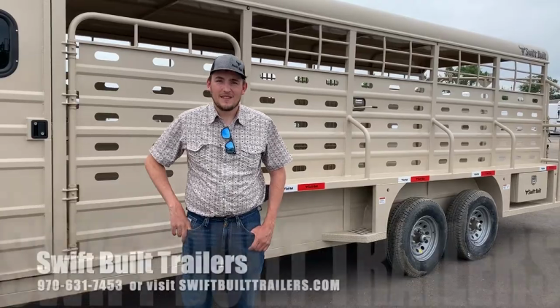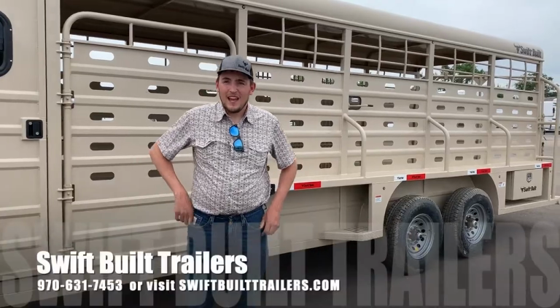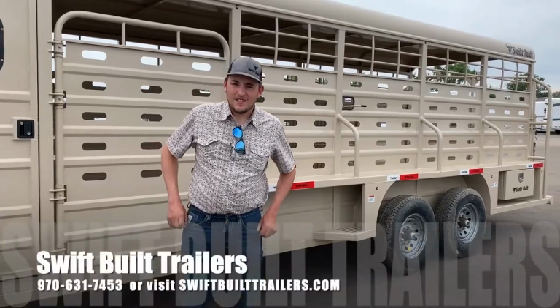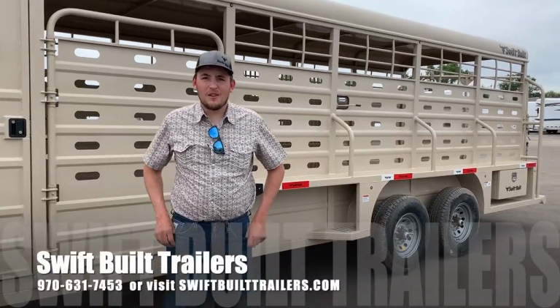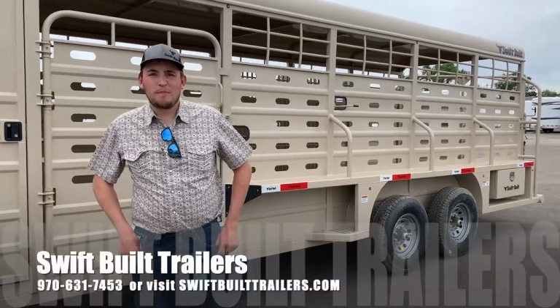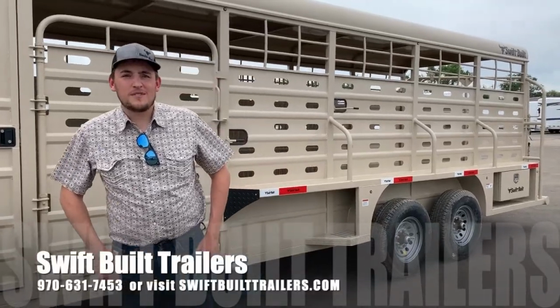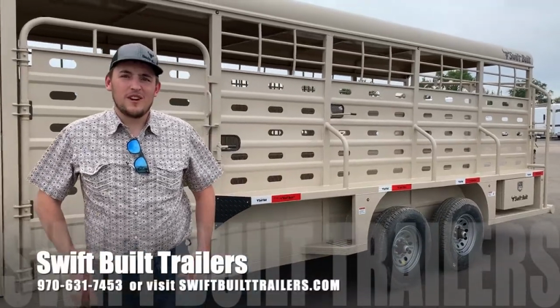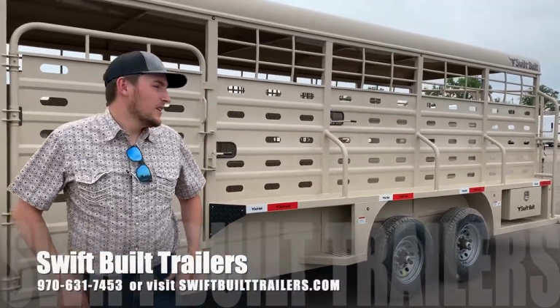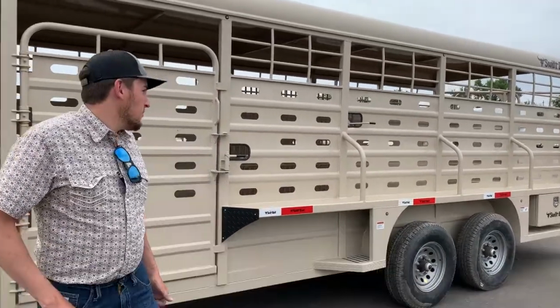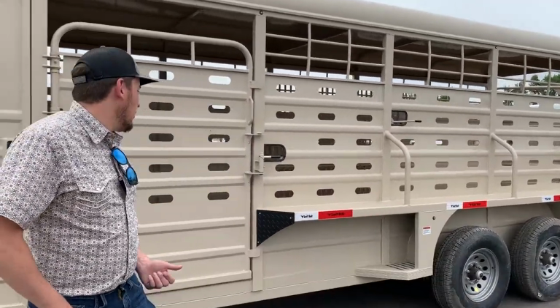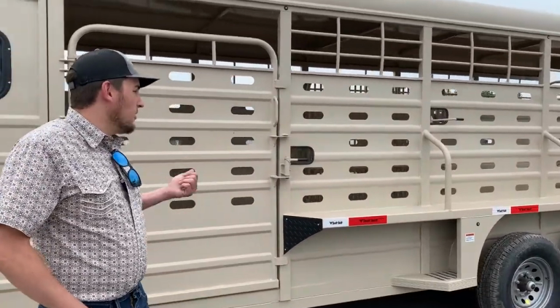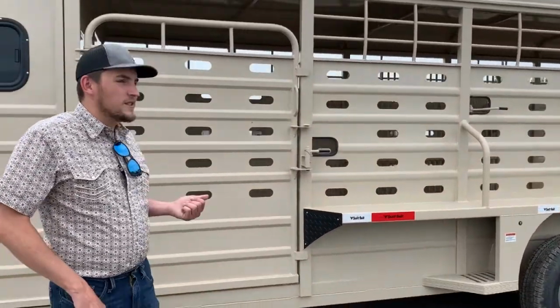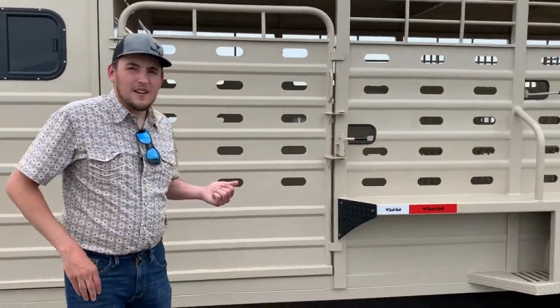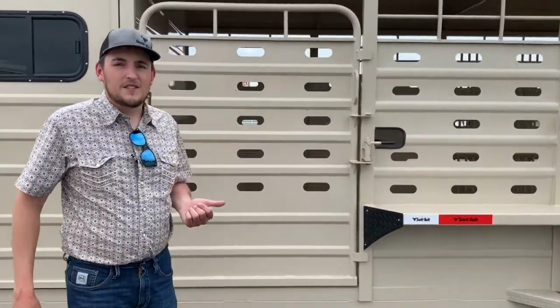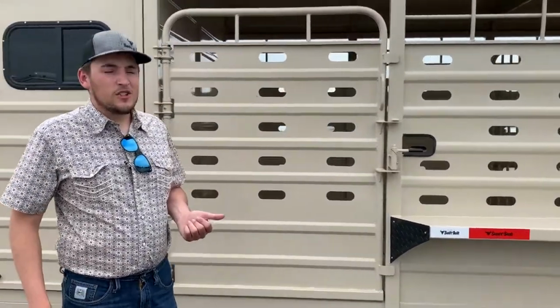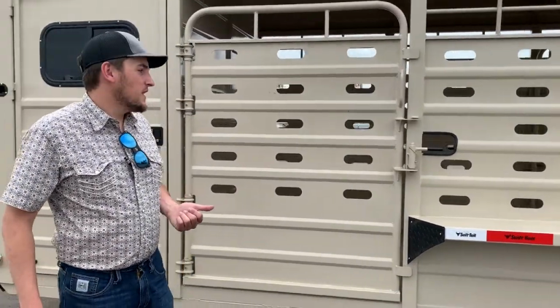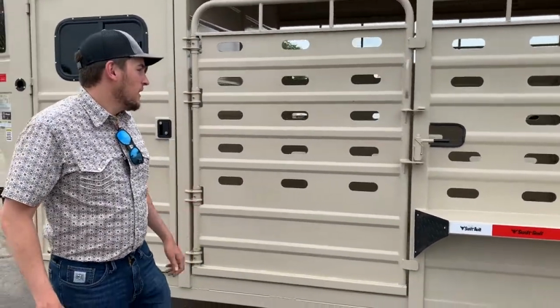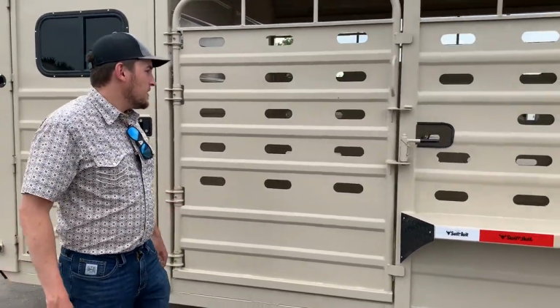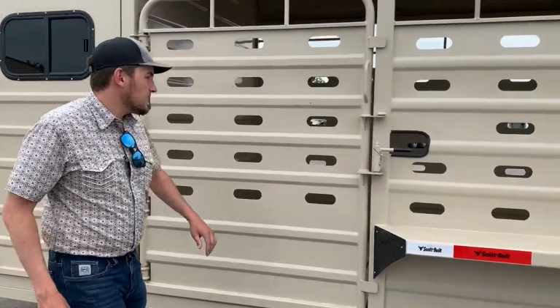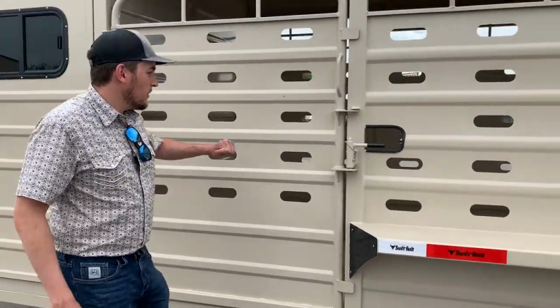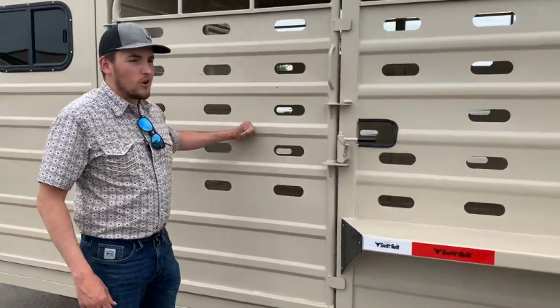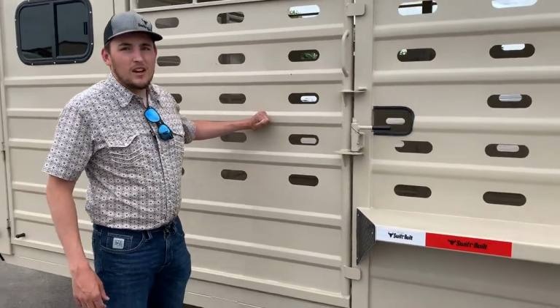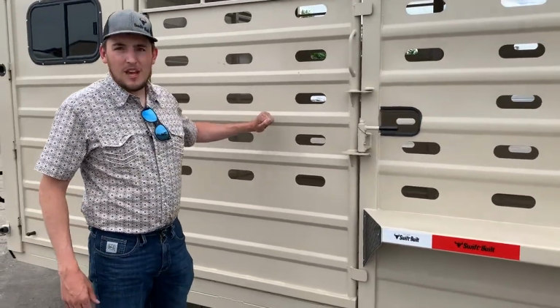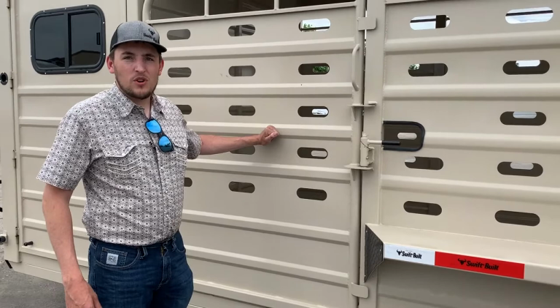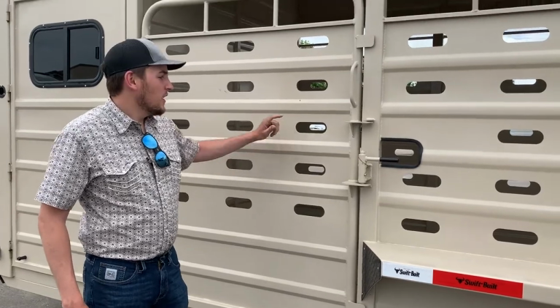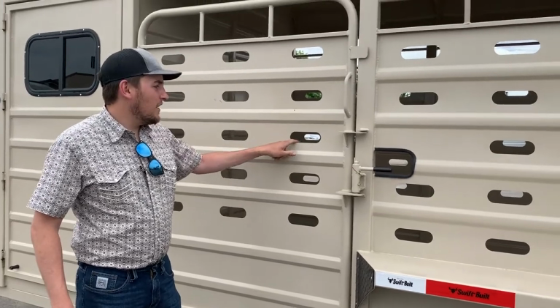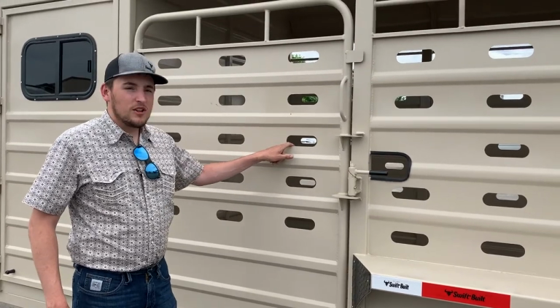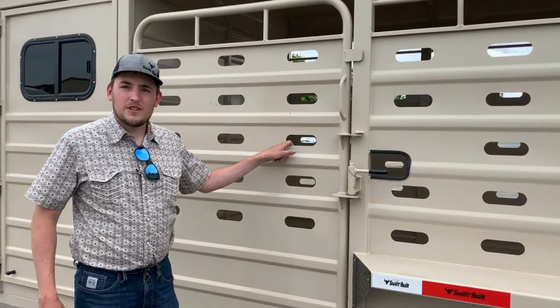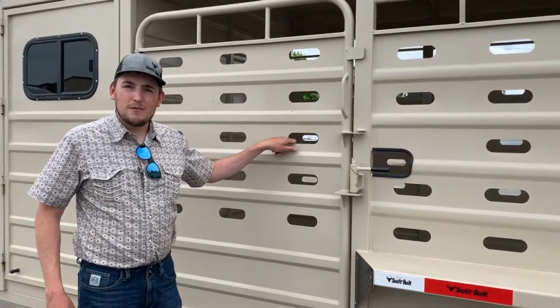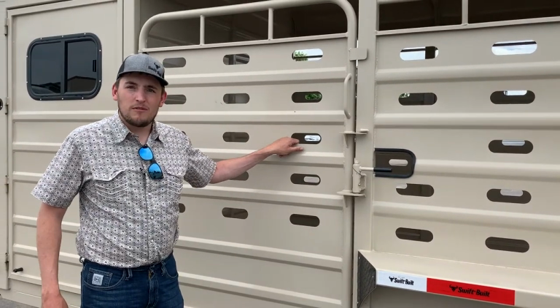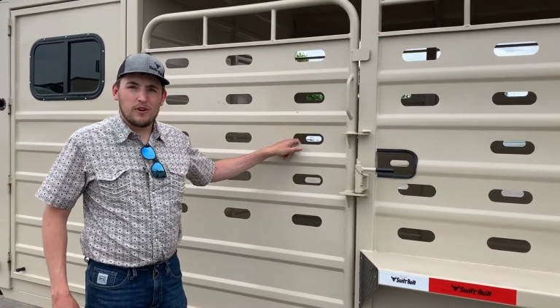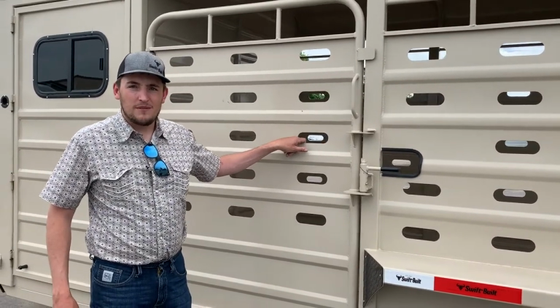Hey guys, it's John with Swift Built Livestock Trailers. Just wanted to show you our newest design — this is the punch hole design. As you can see, we kept our corrugation, kept the strength, but added the punch holes to maximize air flow for your livestock.